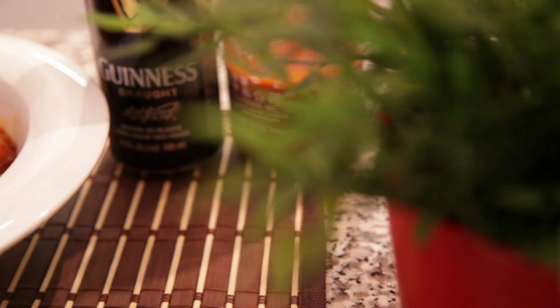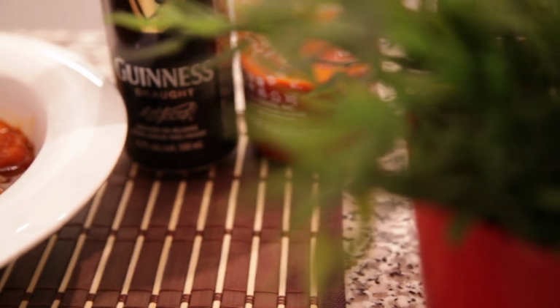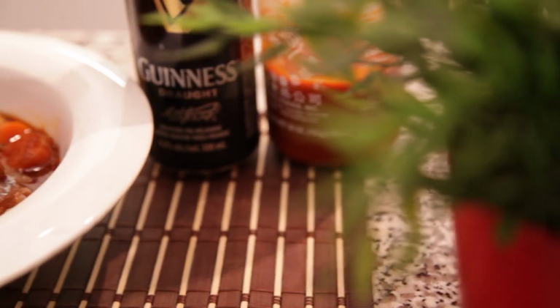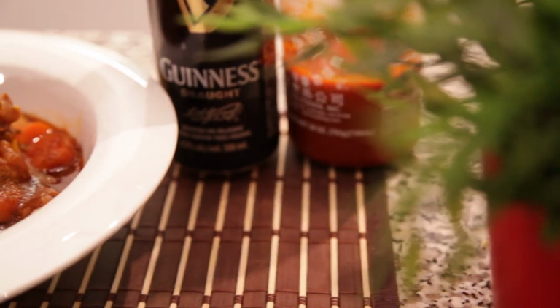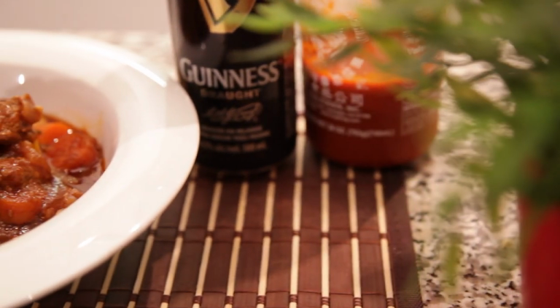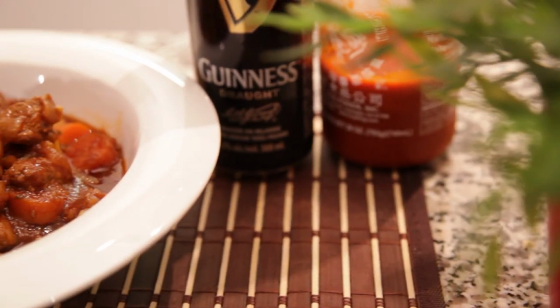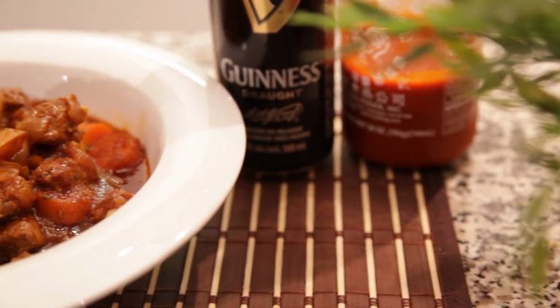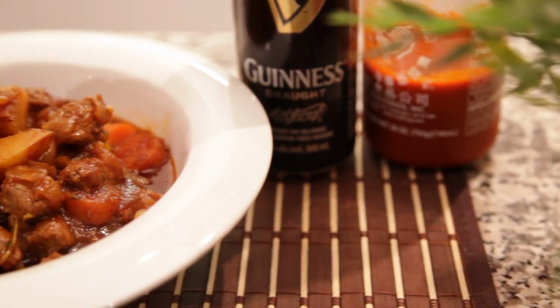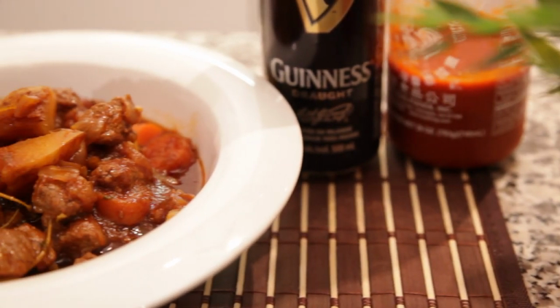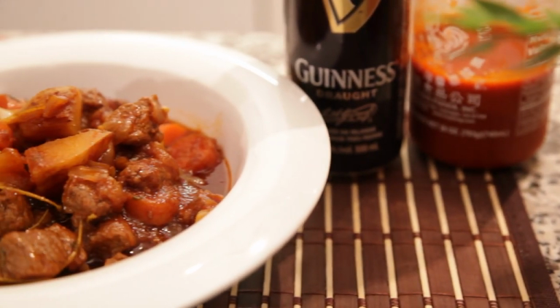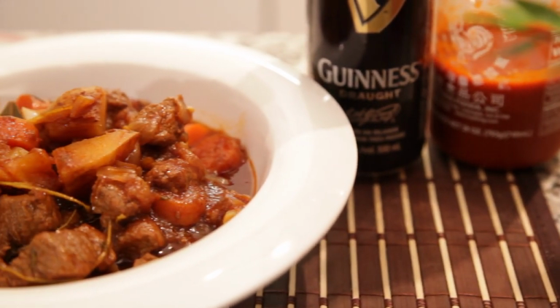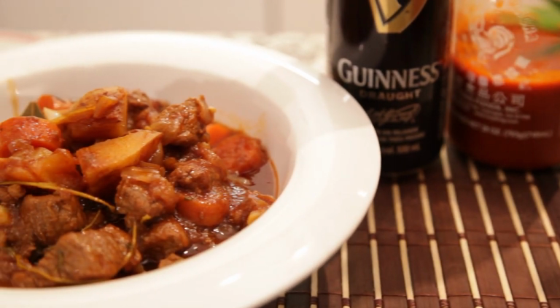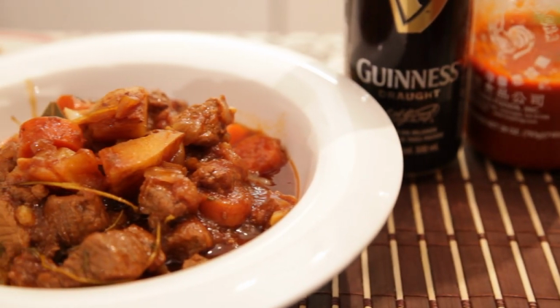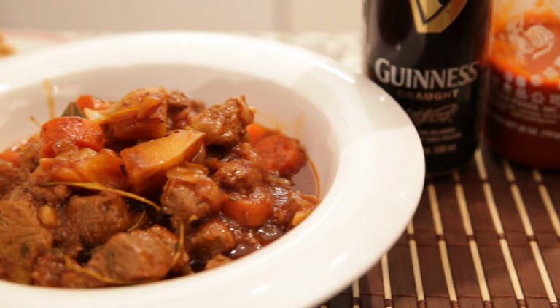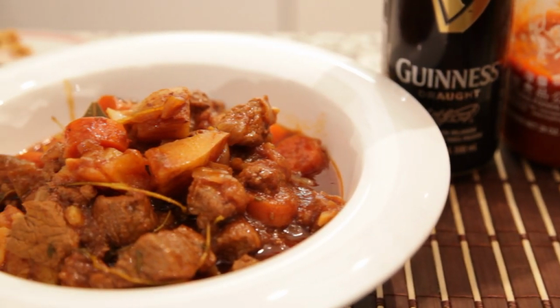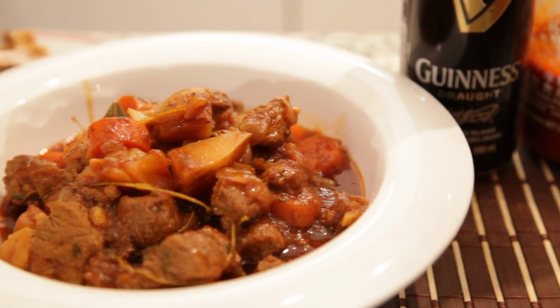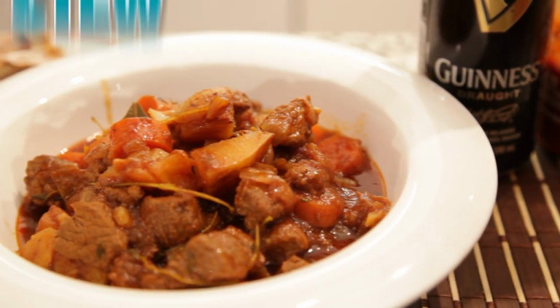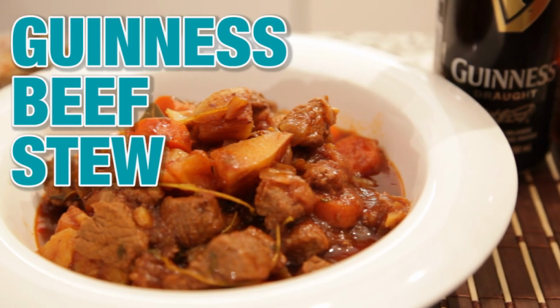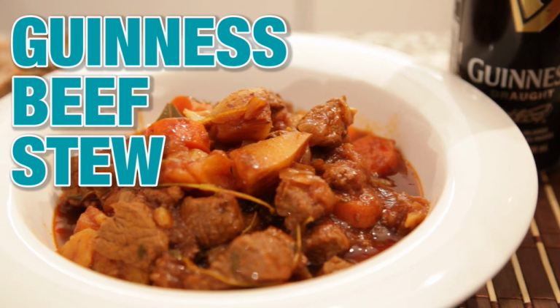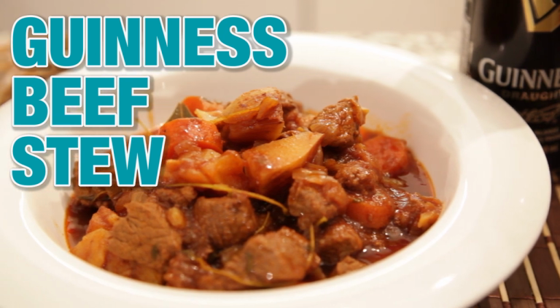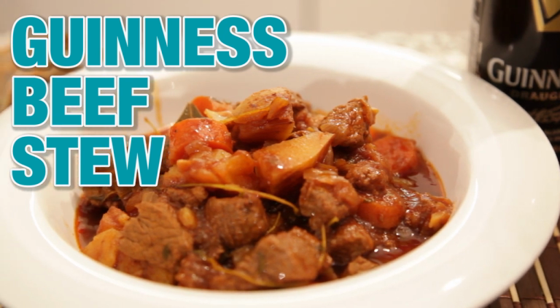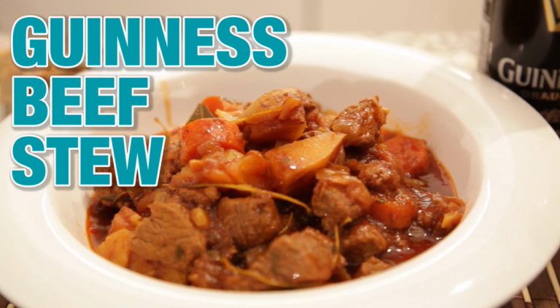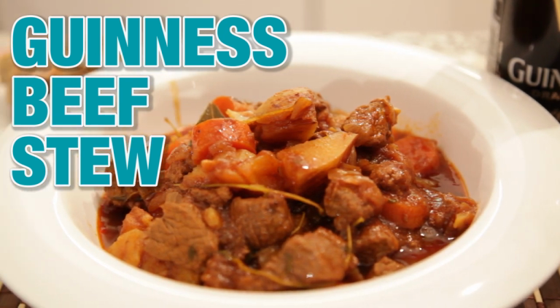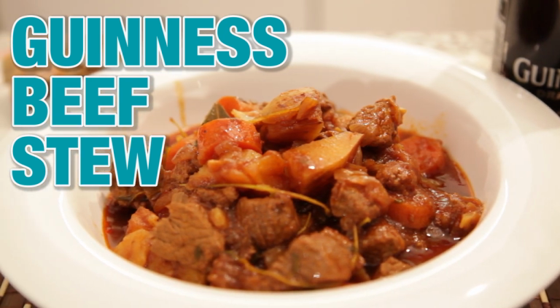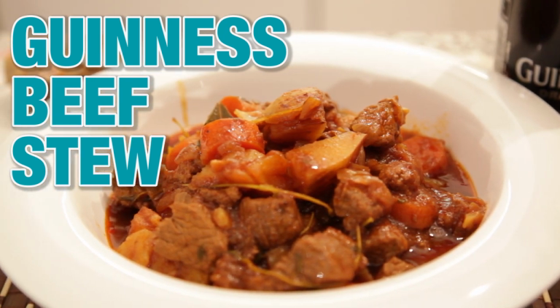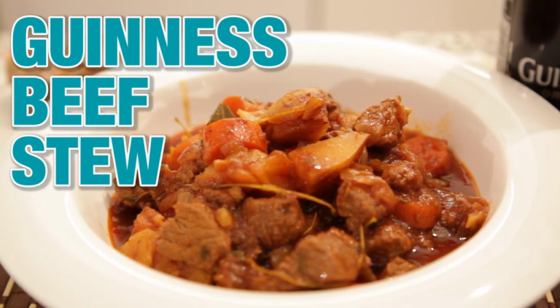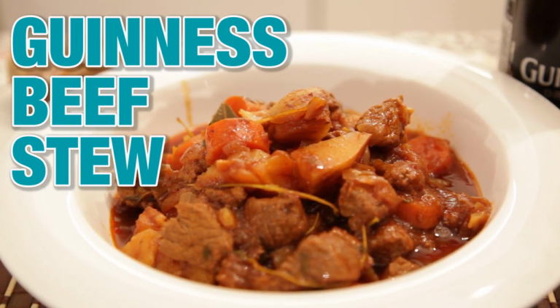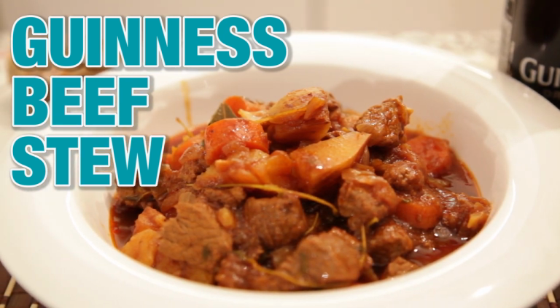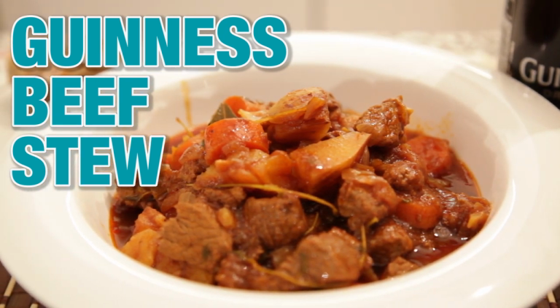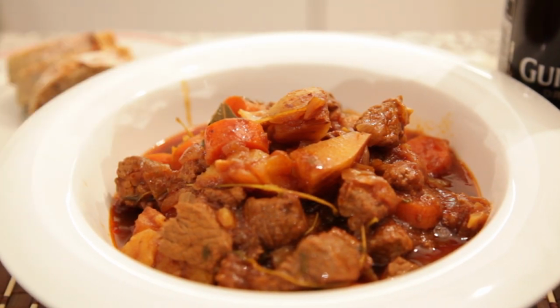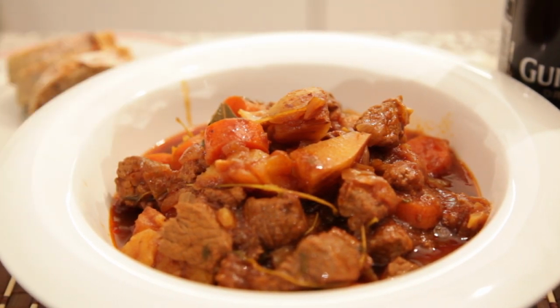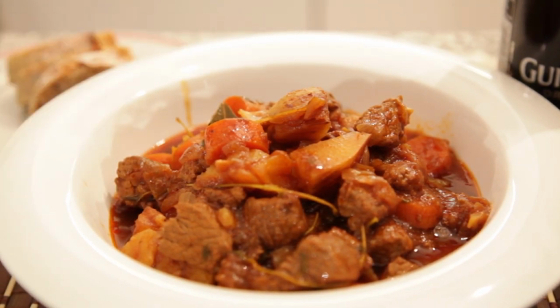Hey everybody, welcome back to The Hungry Bachelor. Today we're making some classic comfort food, Guinness beef stew. It's a snap to prepare and it tastes delicious. Let's get started.